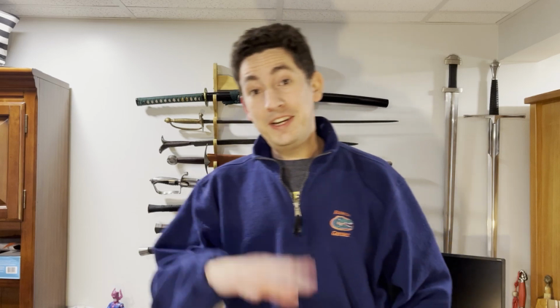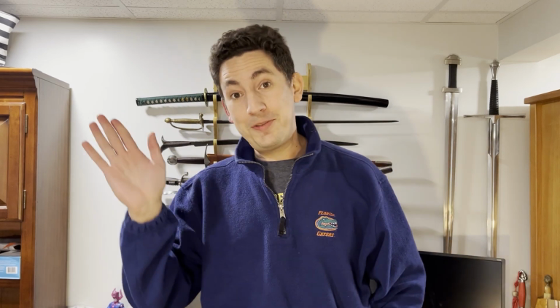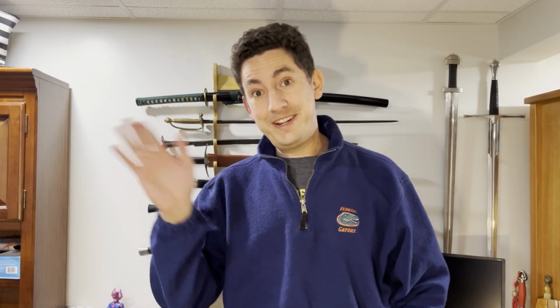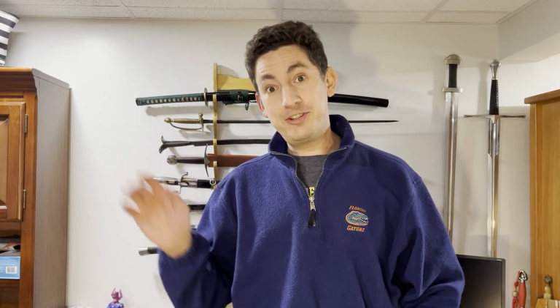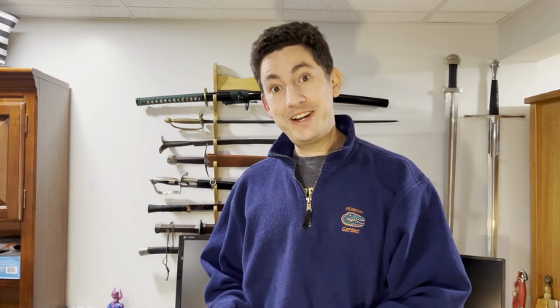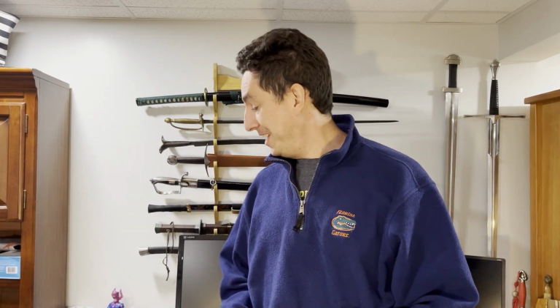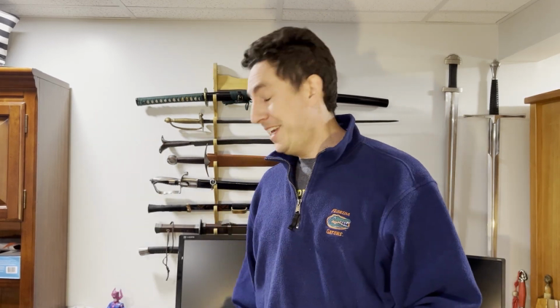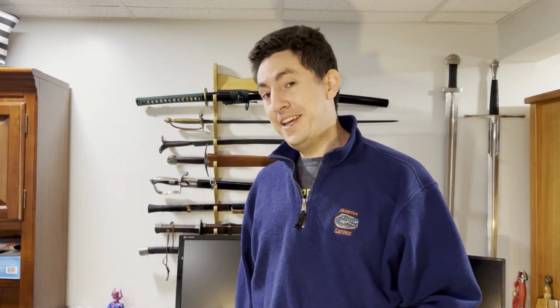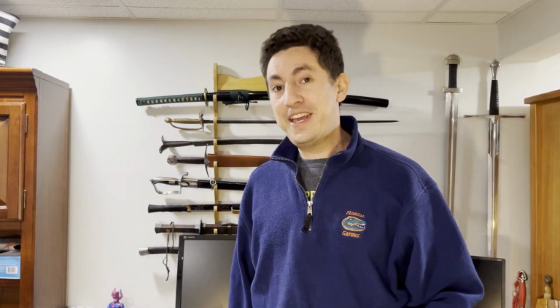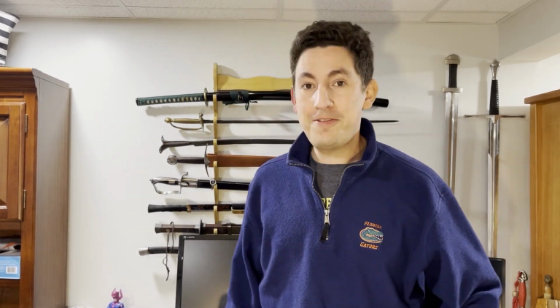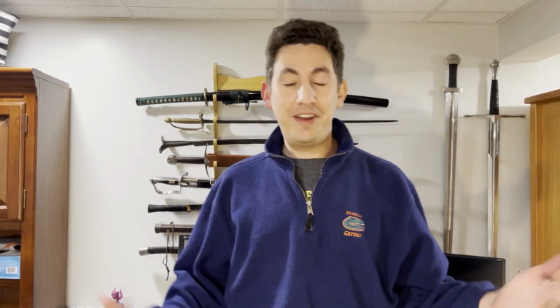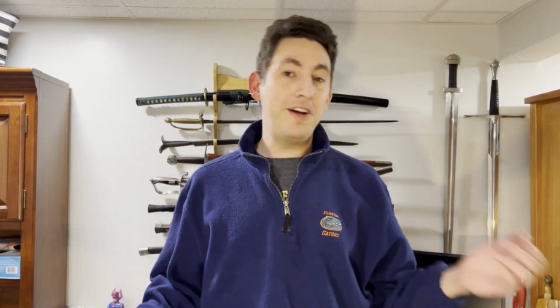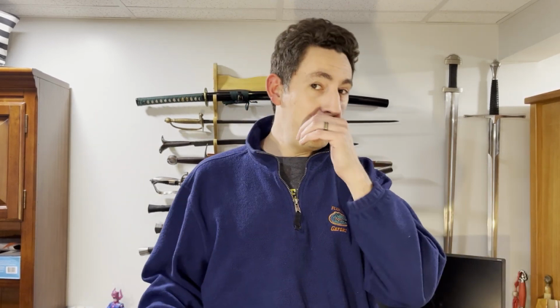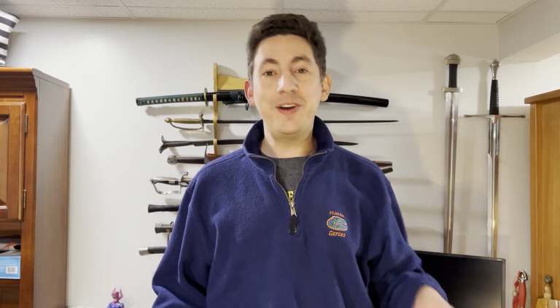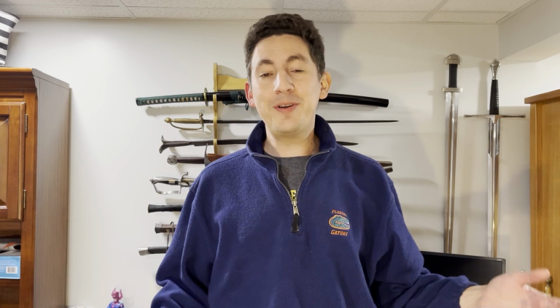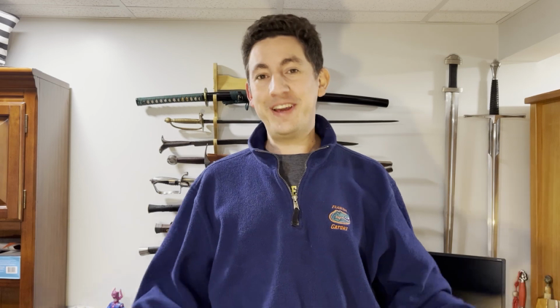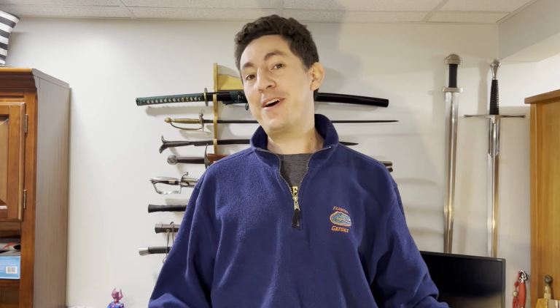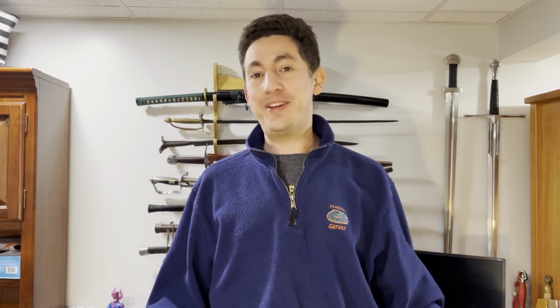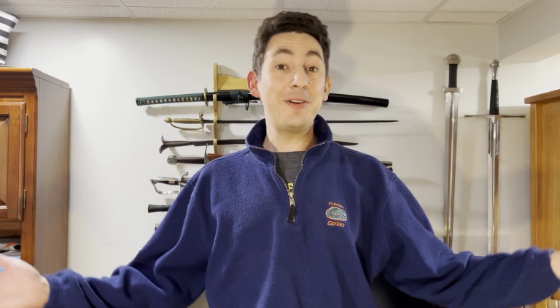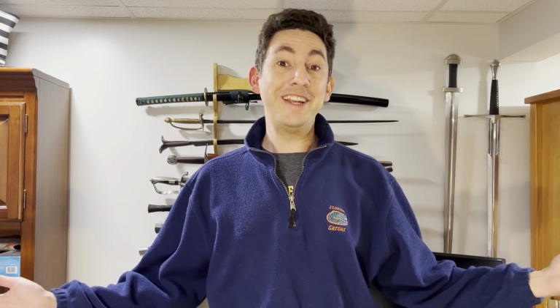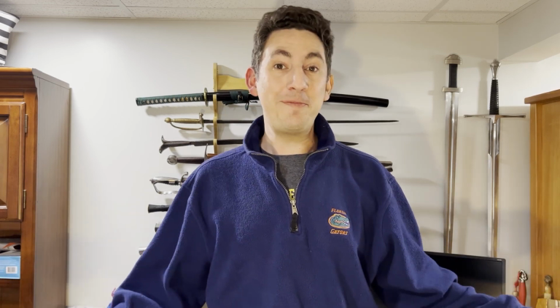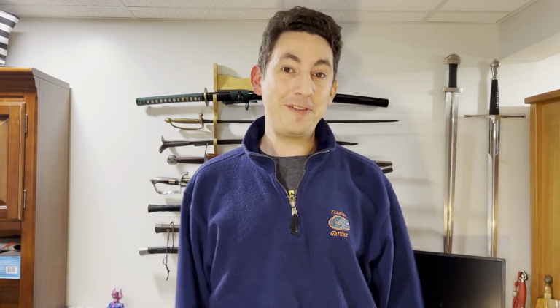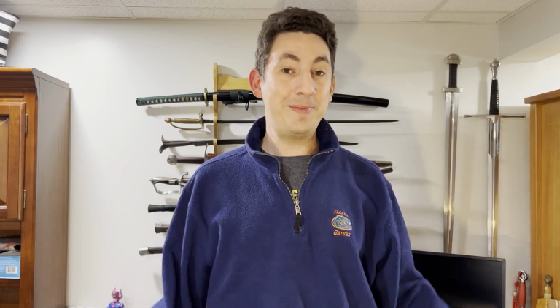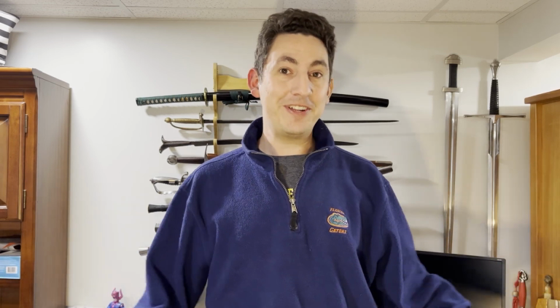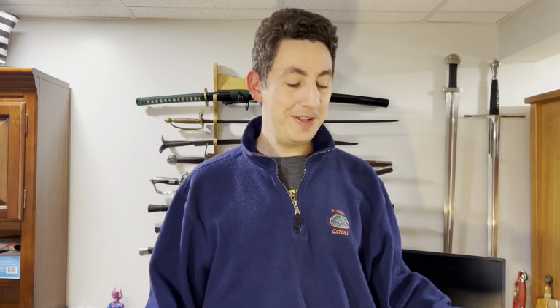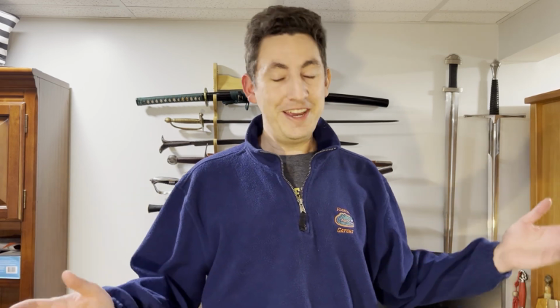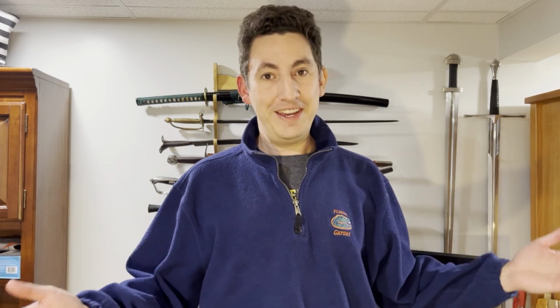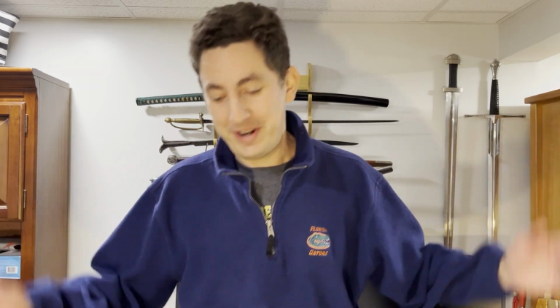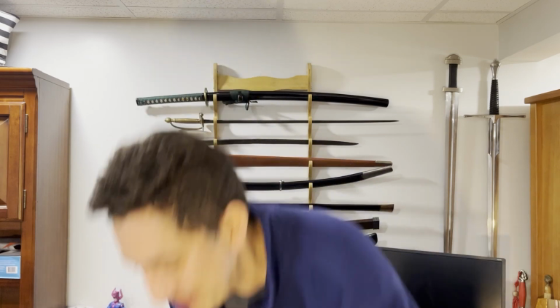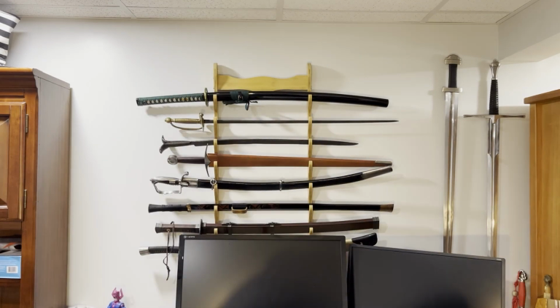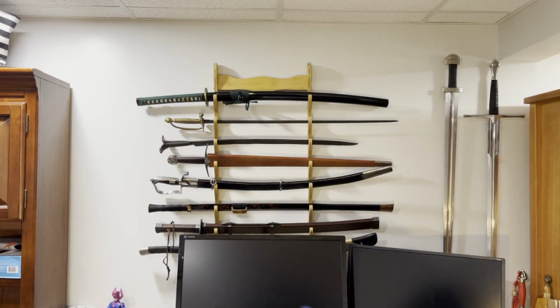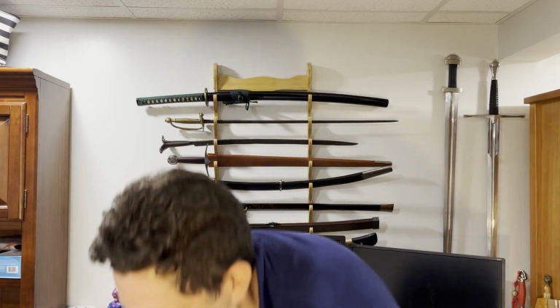Hi everyone, BattleJax here again, and I have an unusual video. I'm going to be doing an unboxing video. I don't usually like unboxing videos, but I just got this, and I want to unbox it, so we might as well do it.